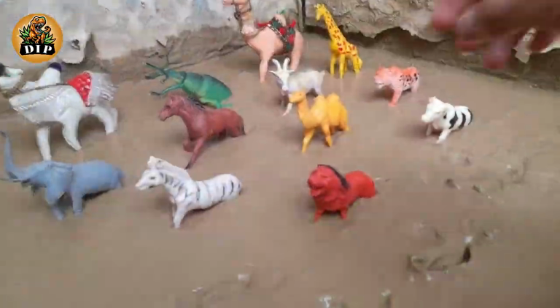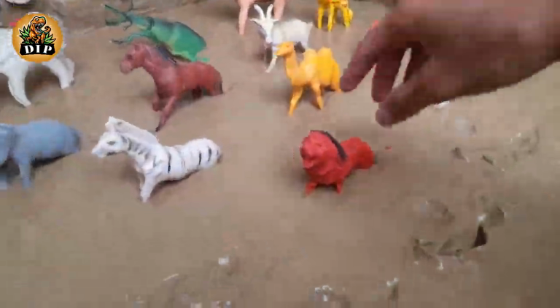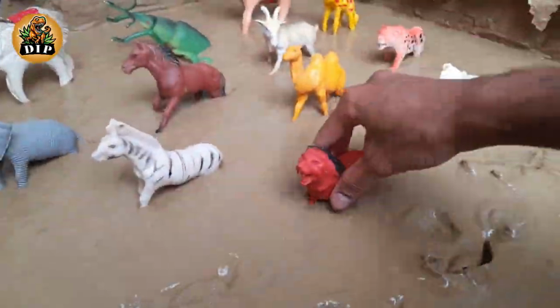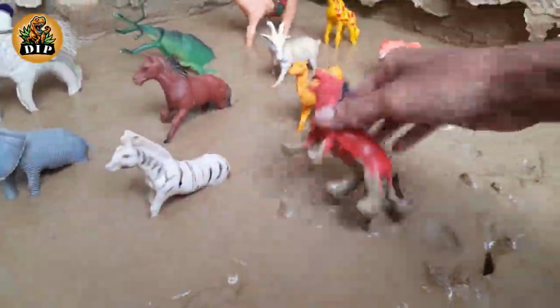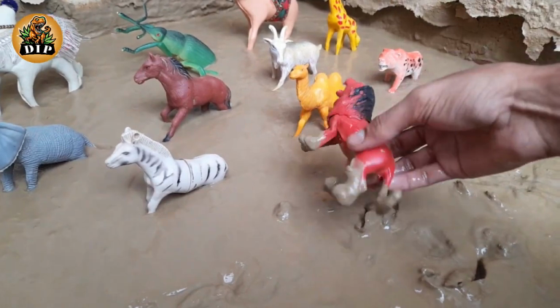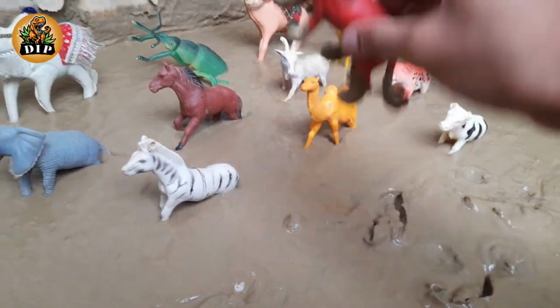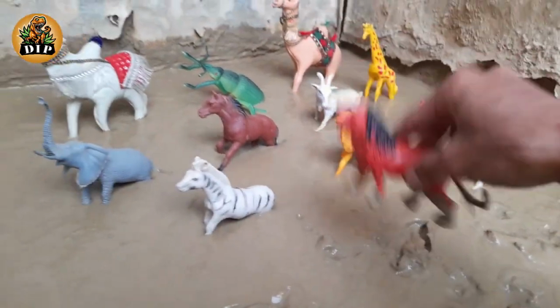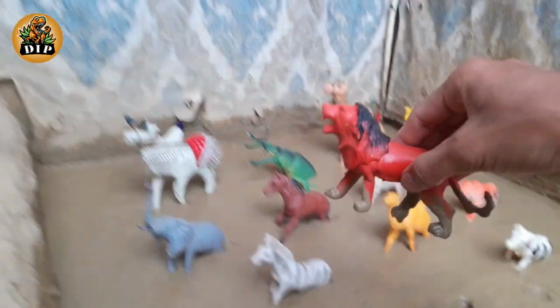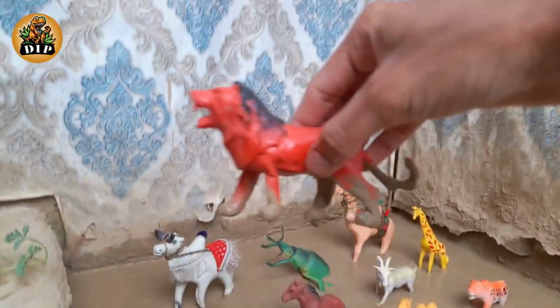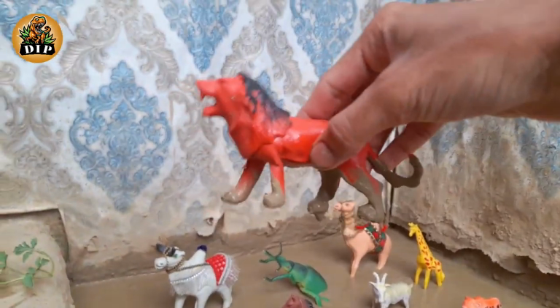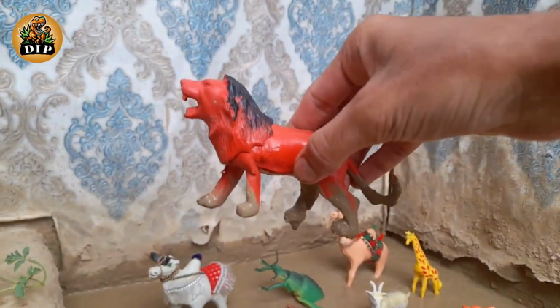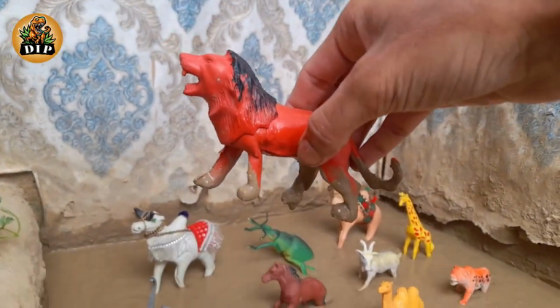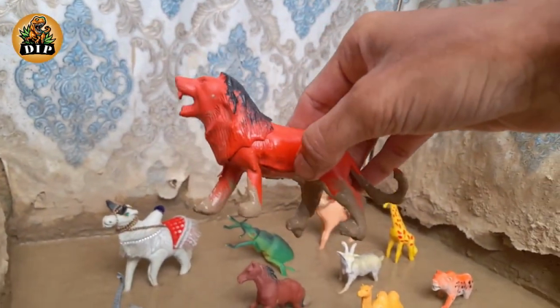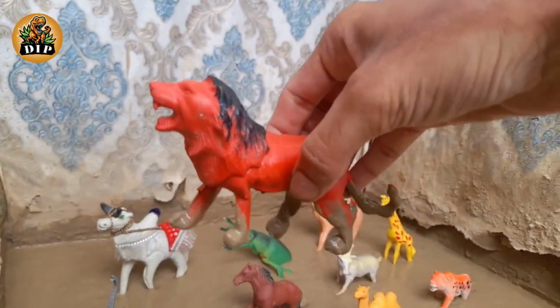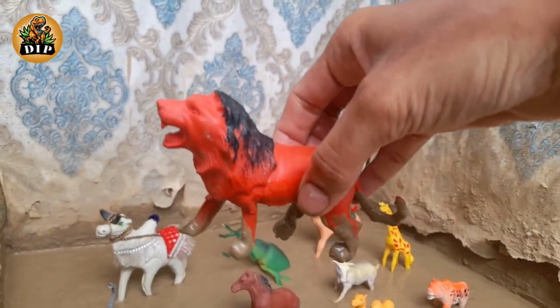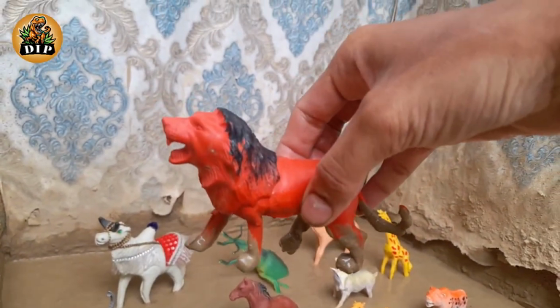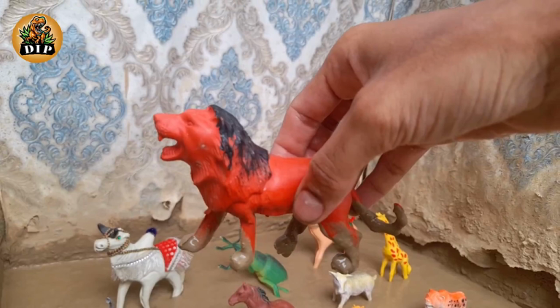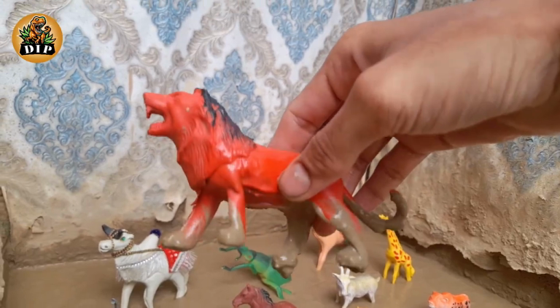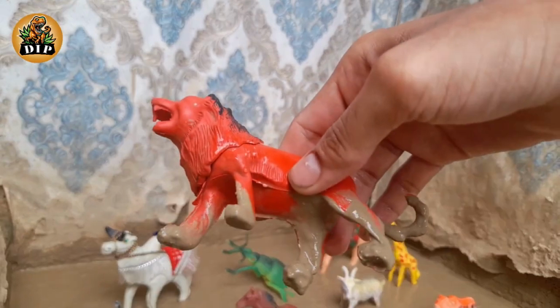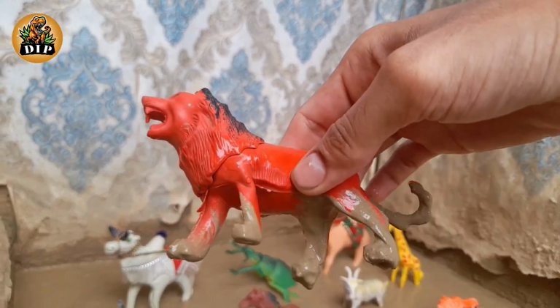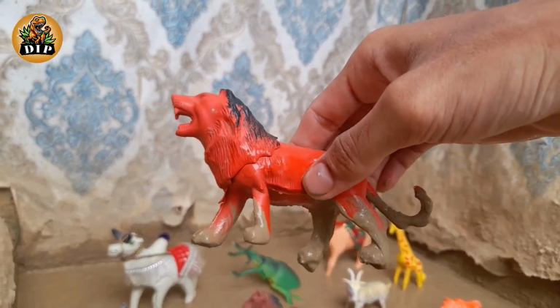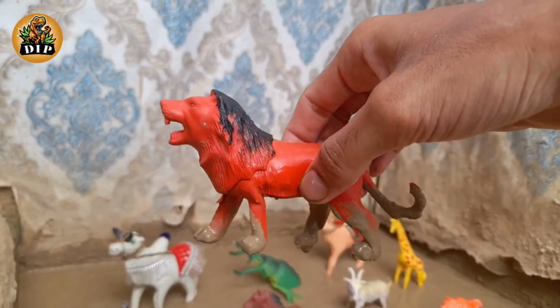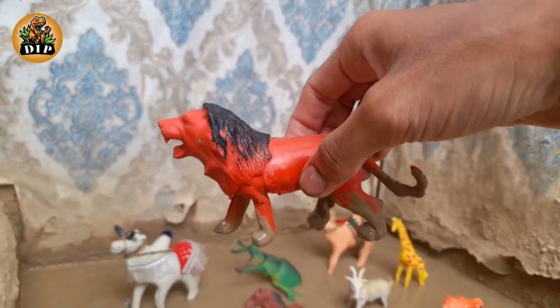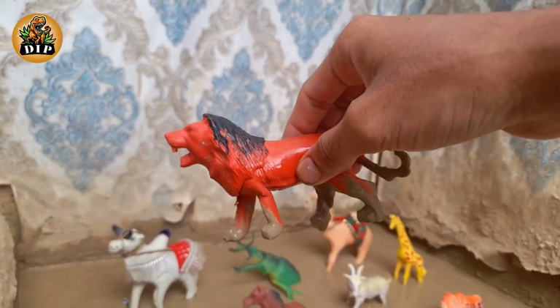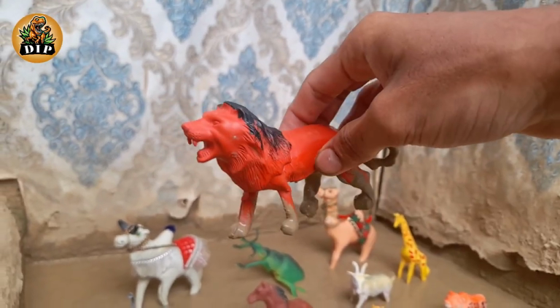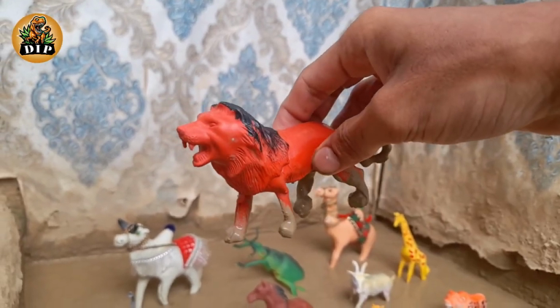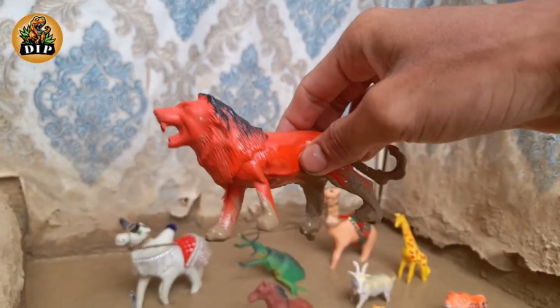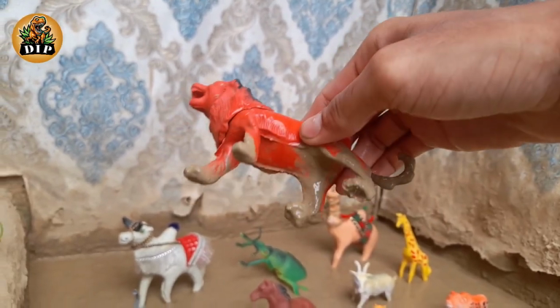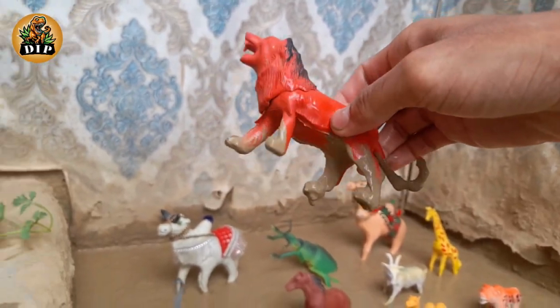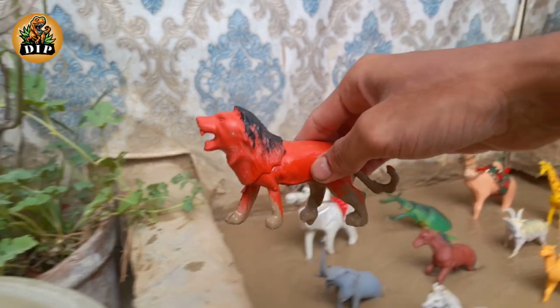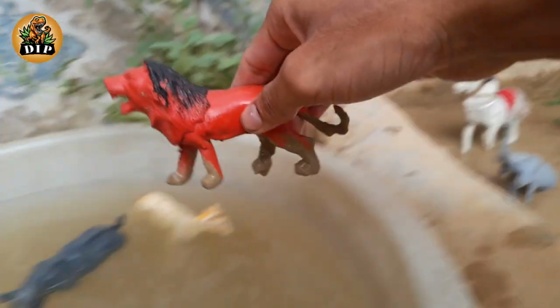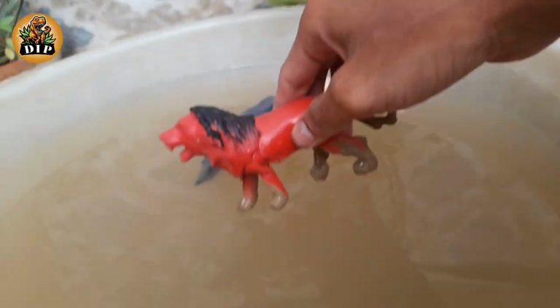The next animal is lion. Lions are the only cats that live in groups. A group, or pride, can be up to 30 lions.